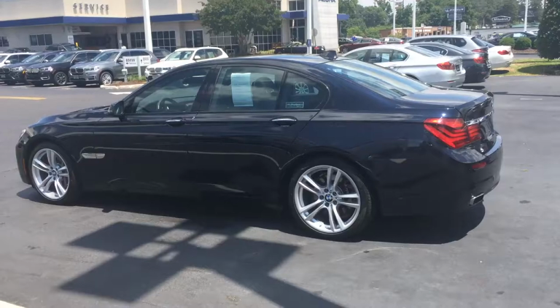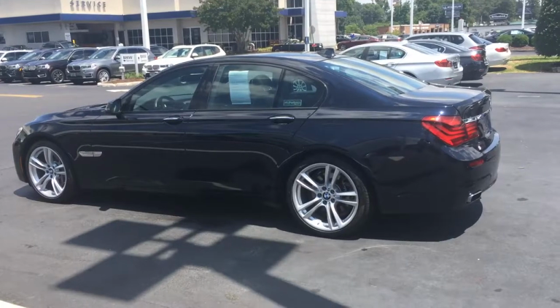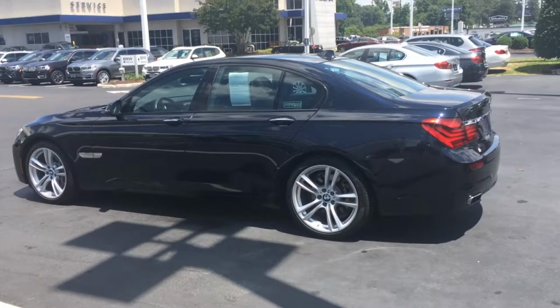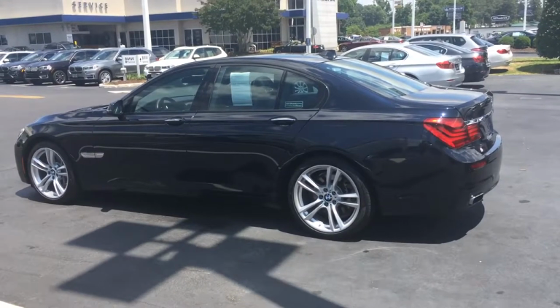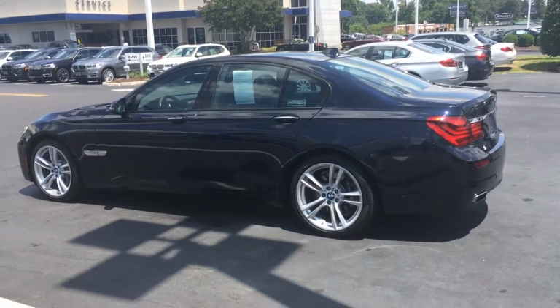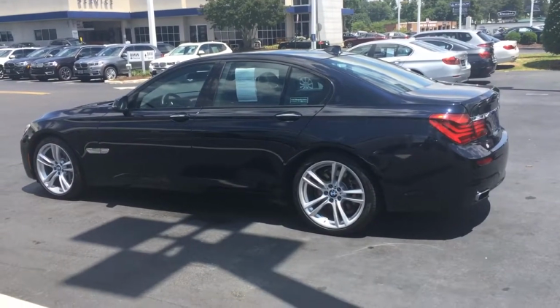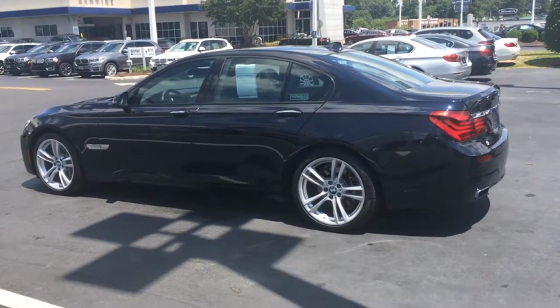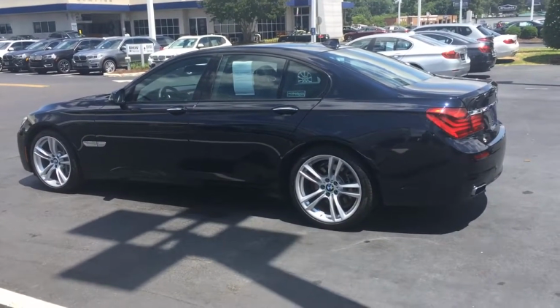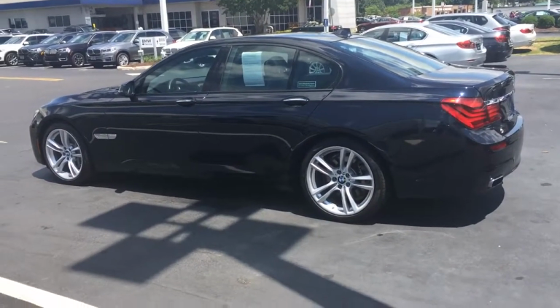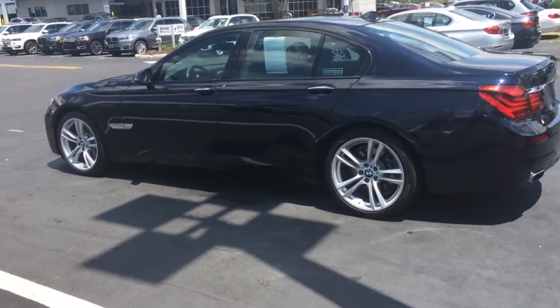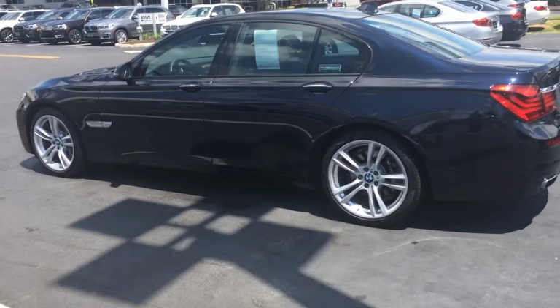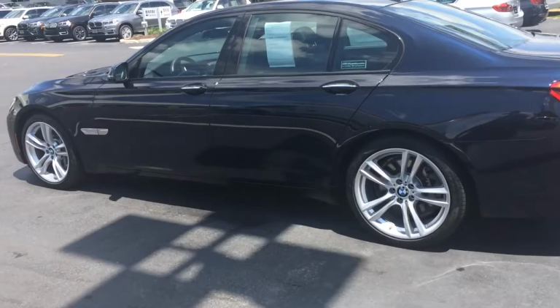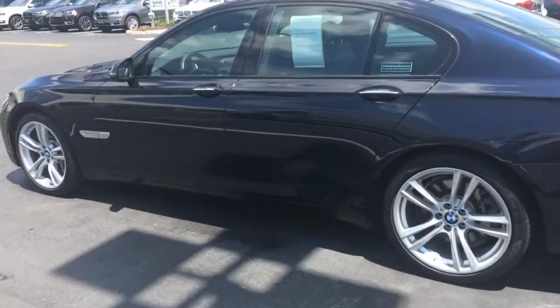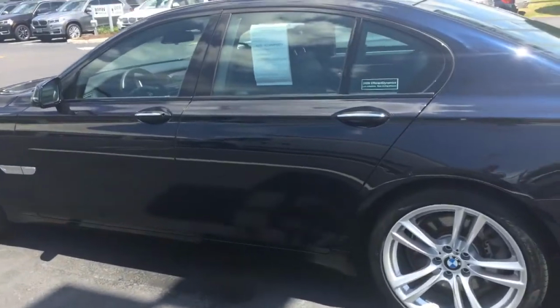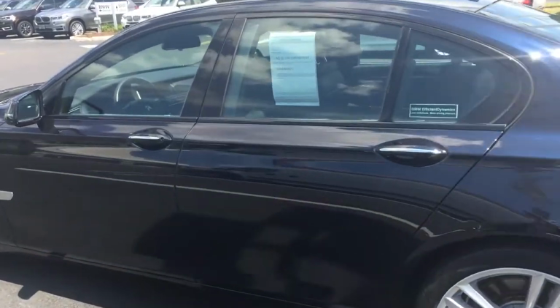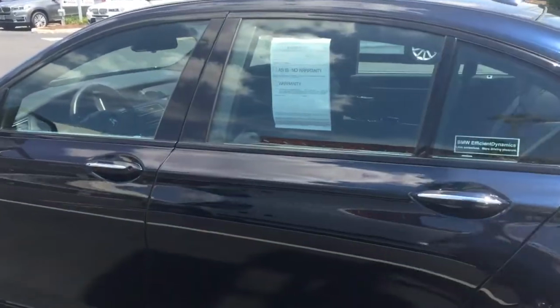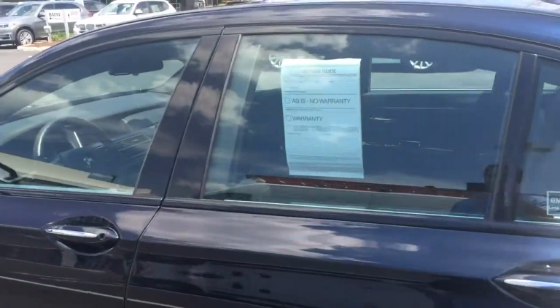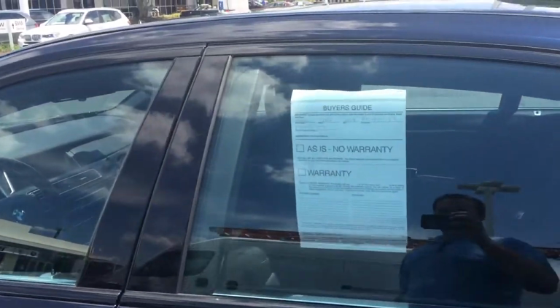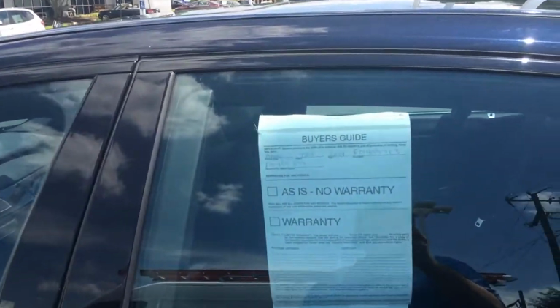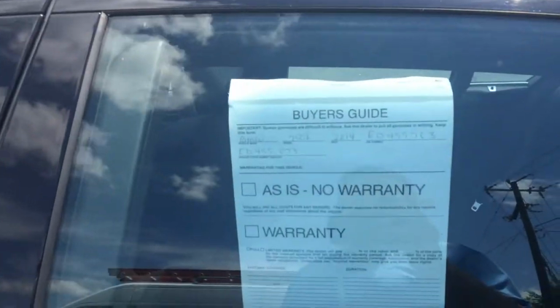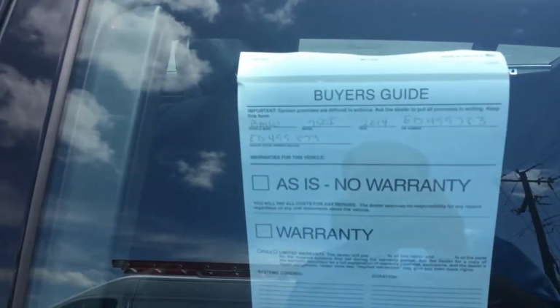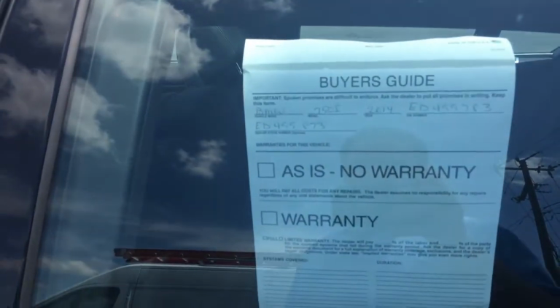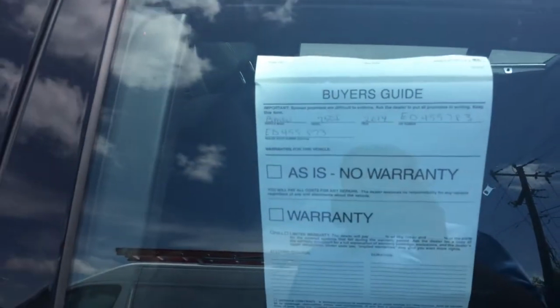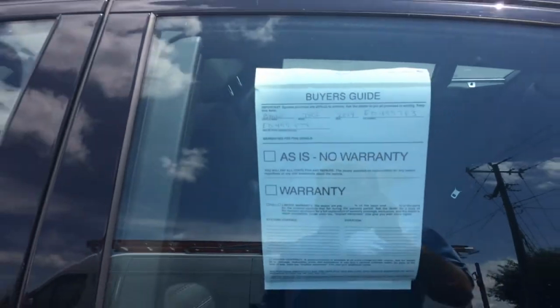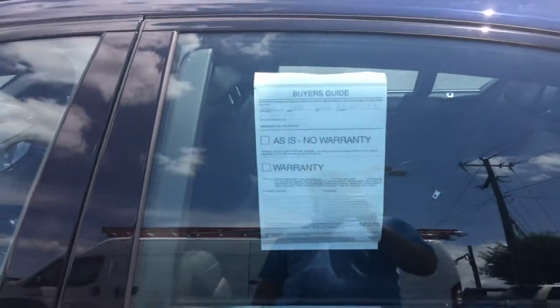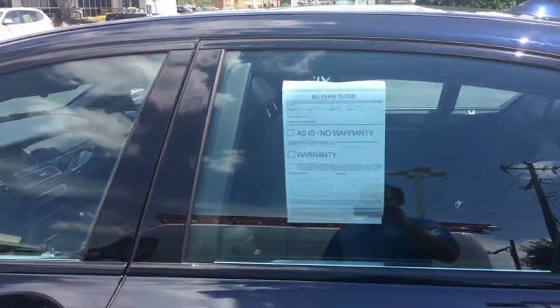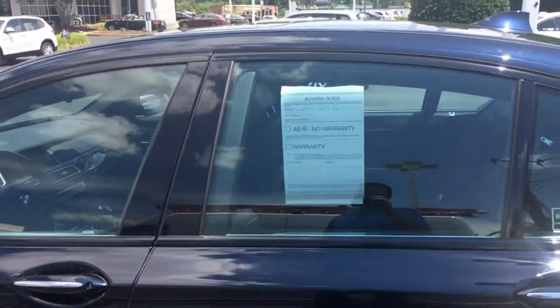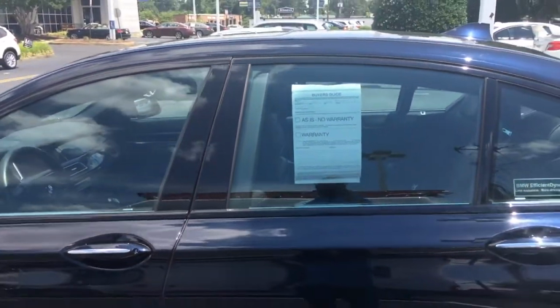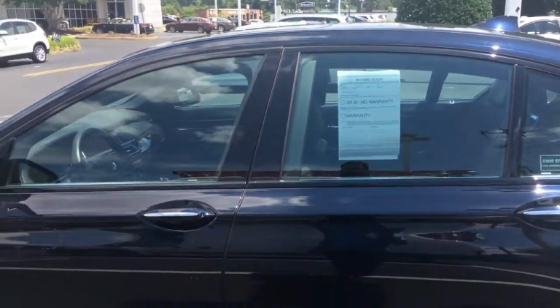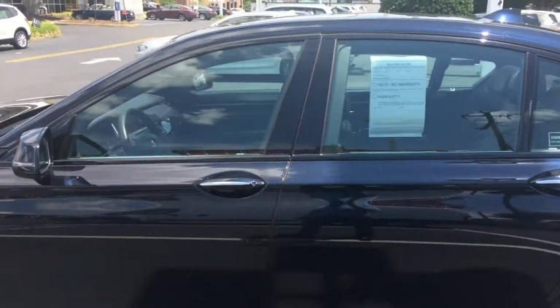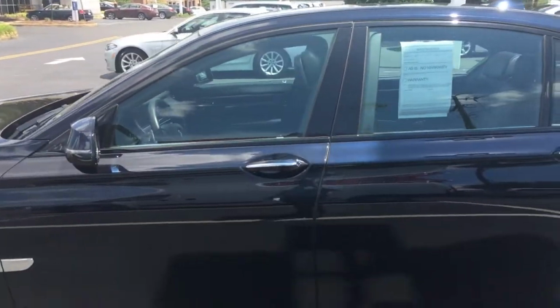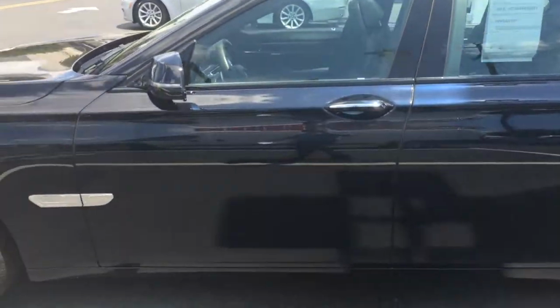Hey Devin, it's Joel from Richmond BMW. Hope you're well. I figured I'd shoot a brief video walk-around on this 2014 750, stock number ED499873. We just took this car in on a trade-in.